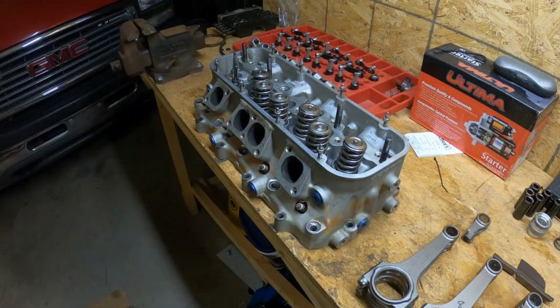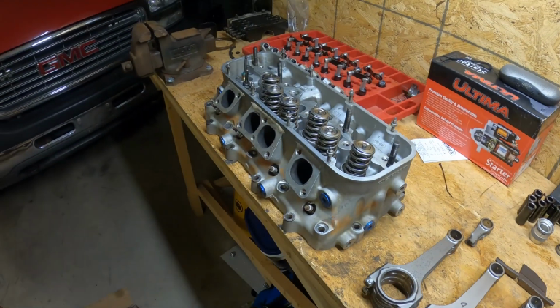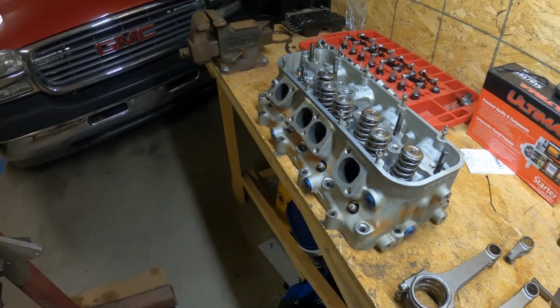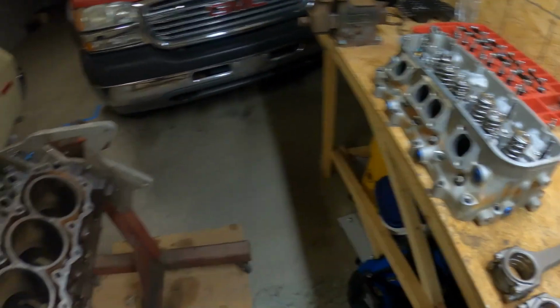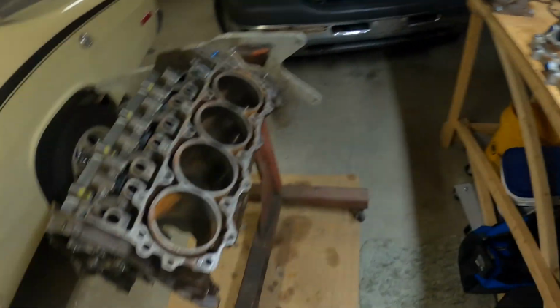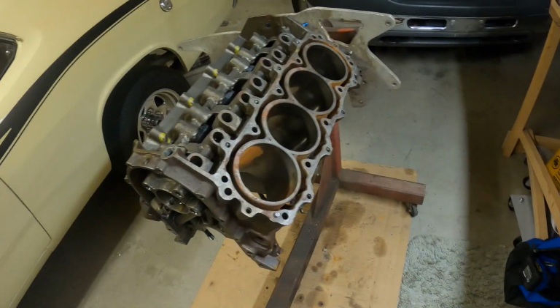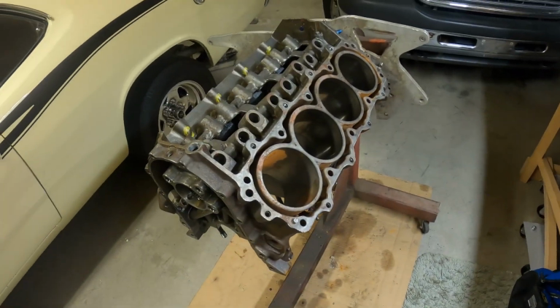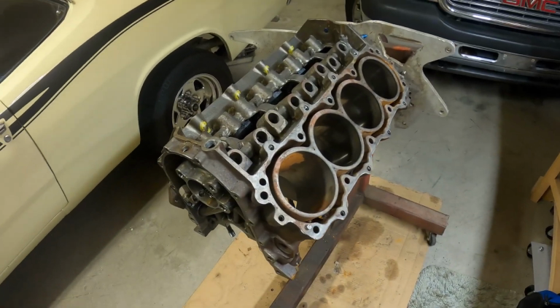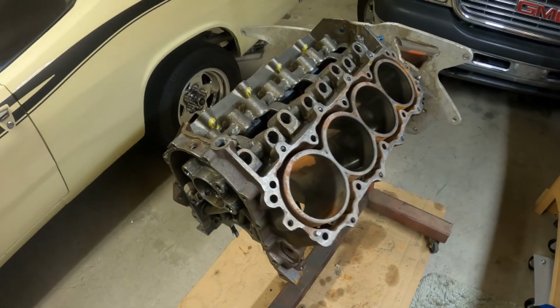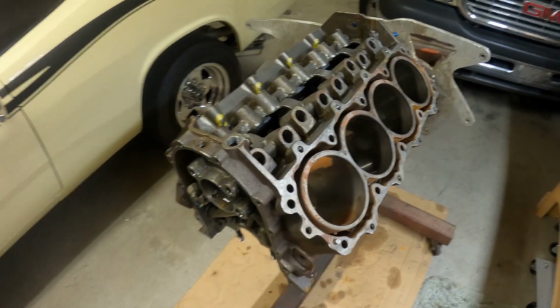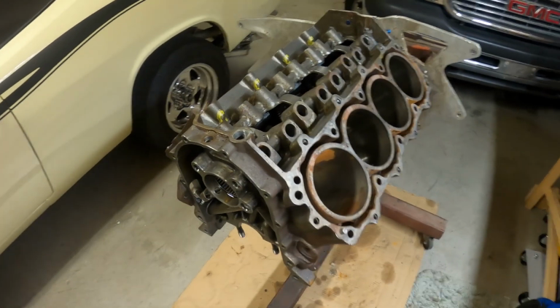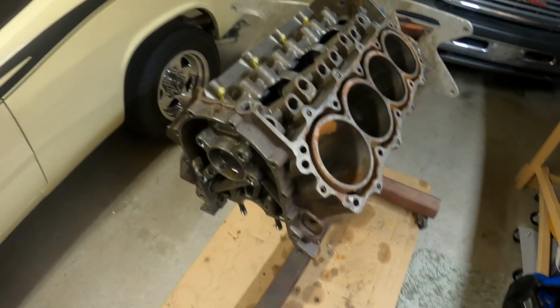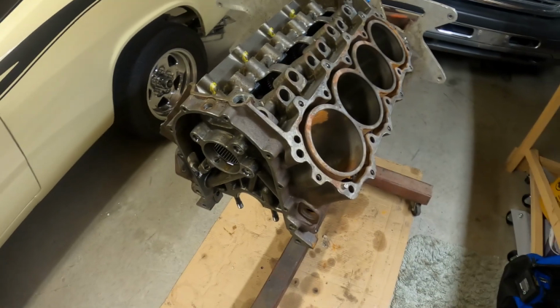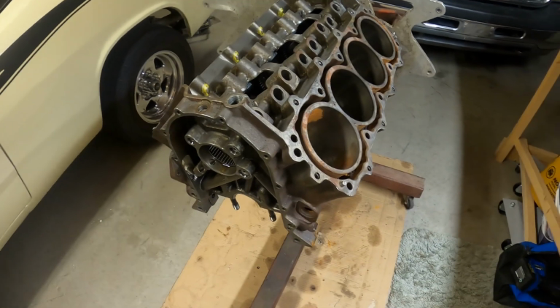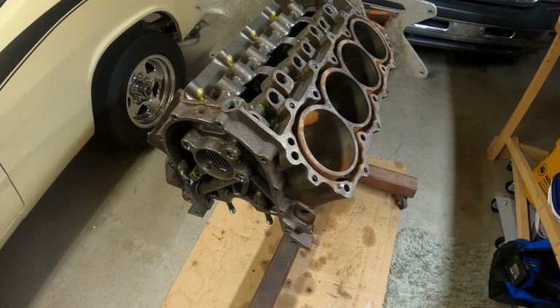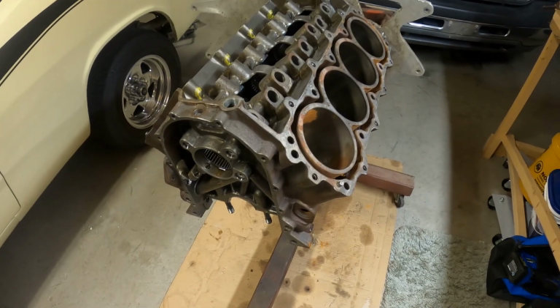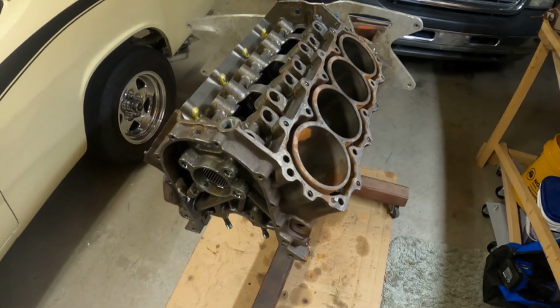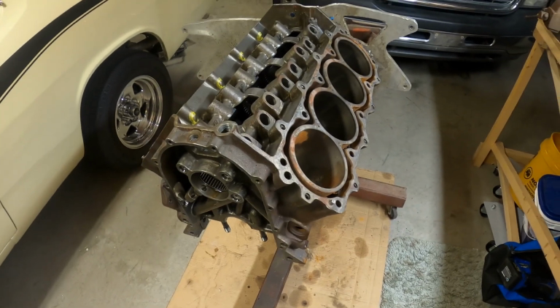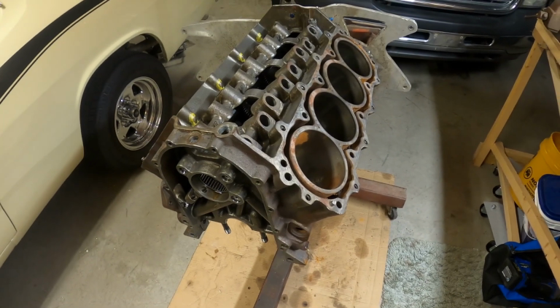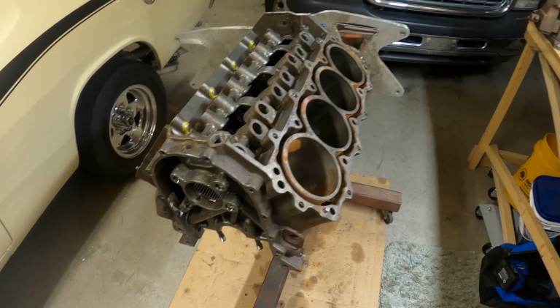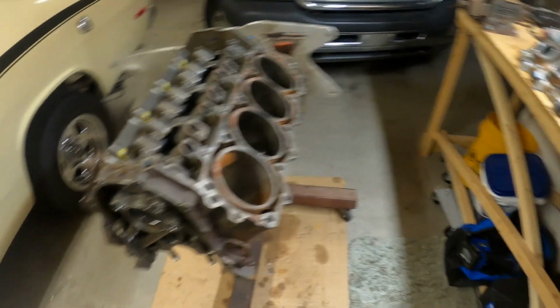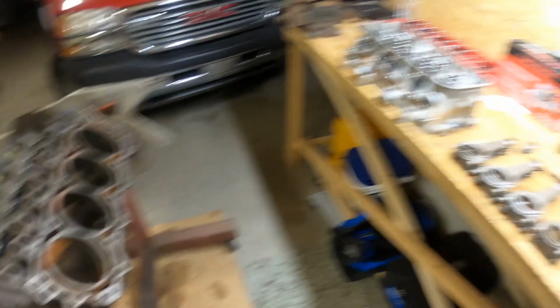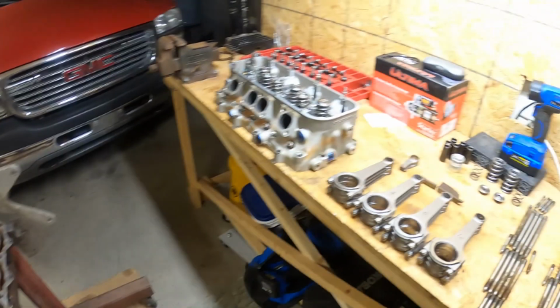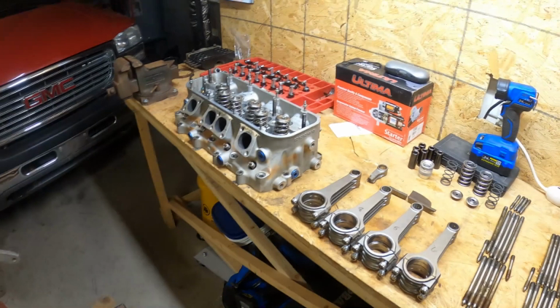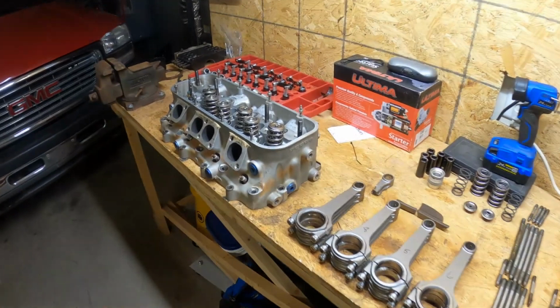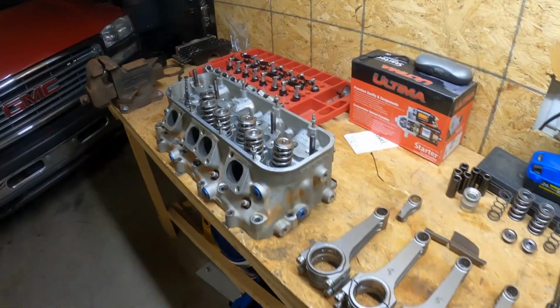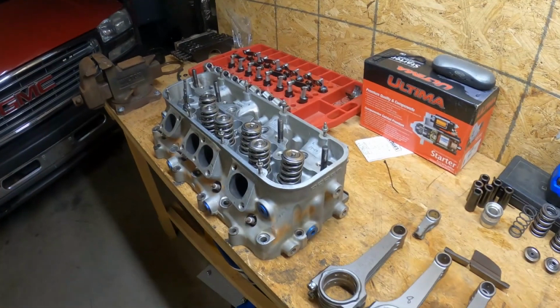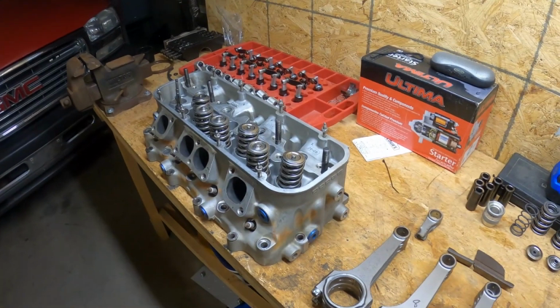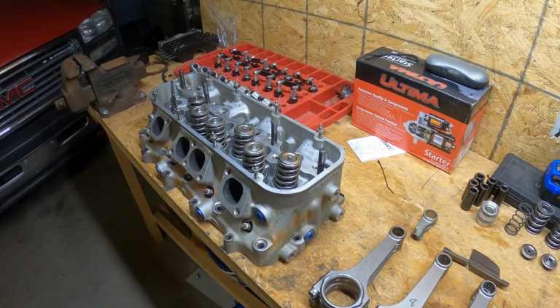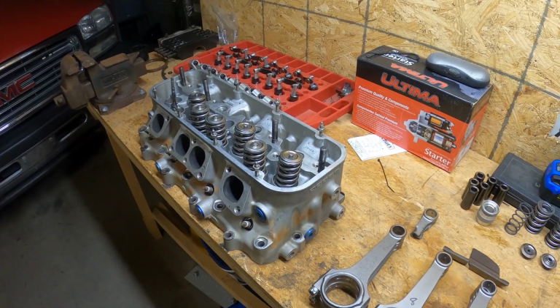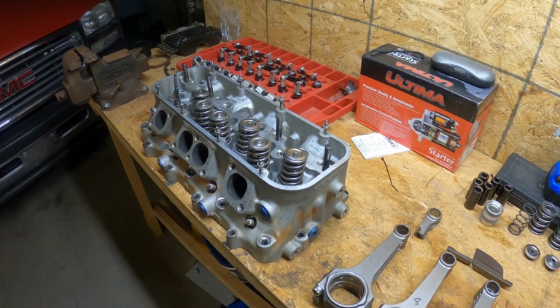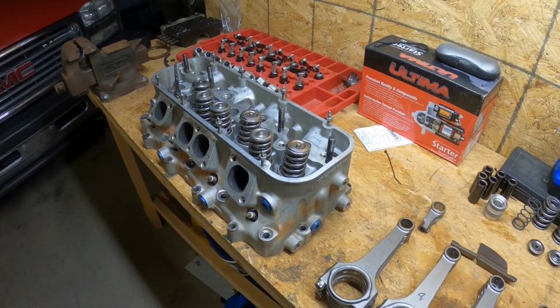So I'm going to install my checker springs now. I need to put the crankshaft in the block, the camshaft, a piston and rod, then the head gasket and the head.